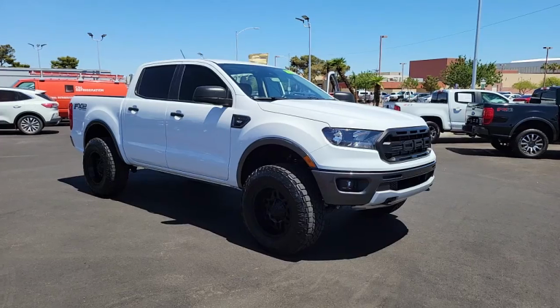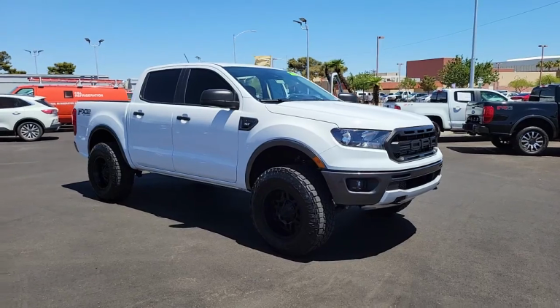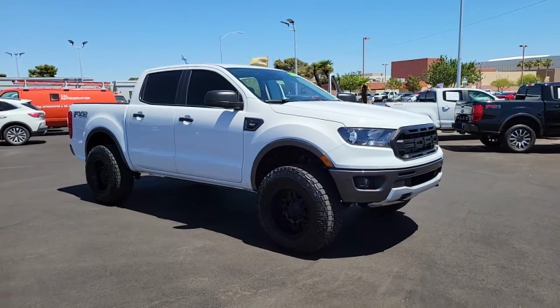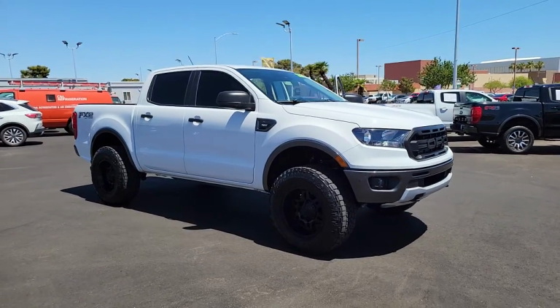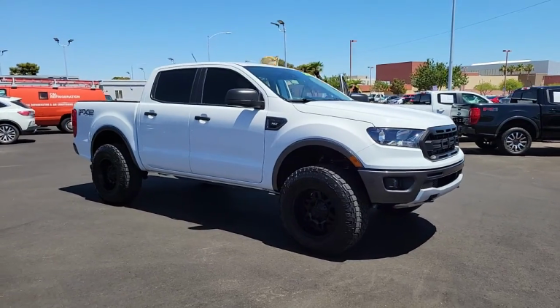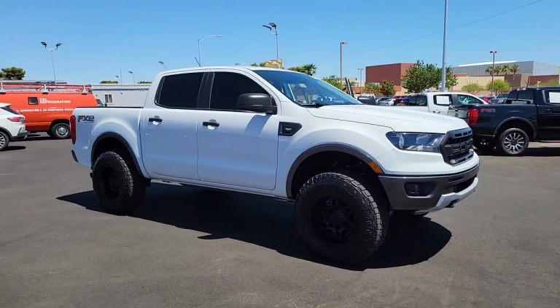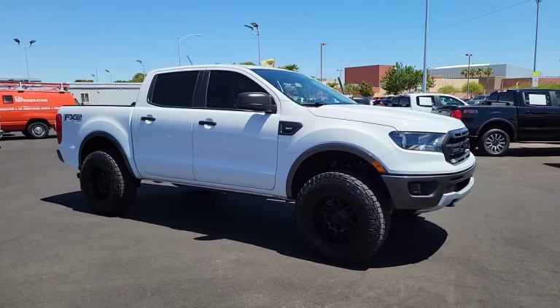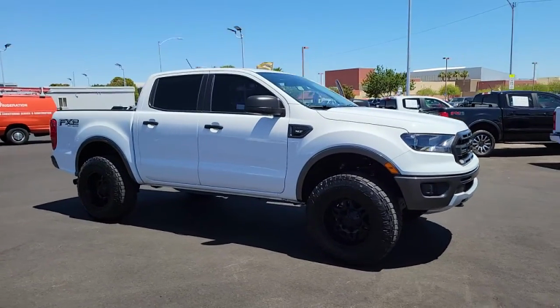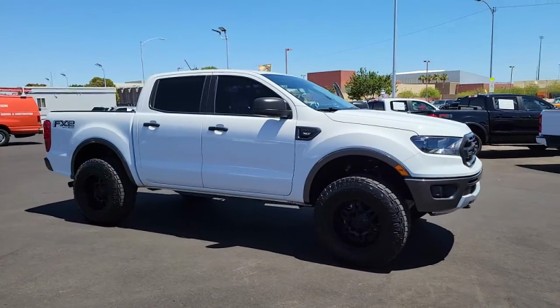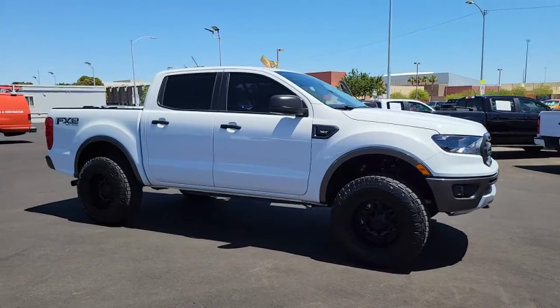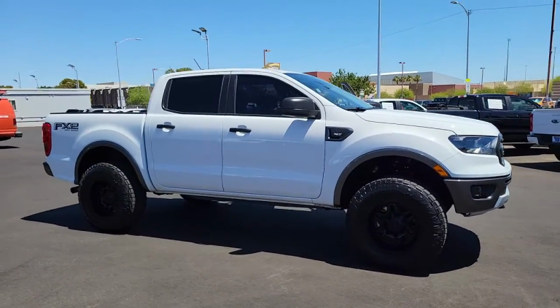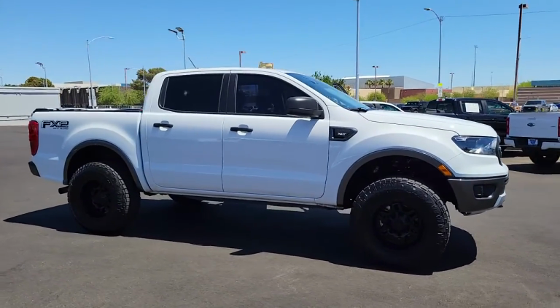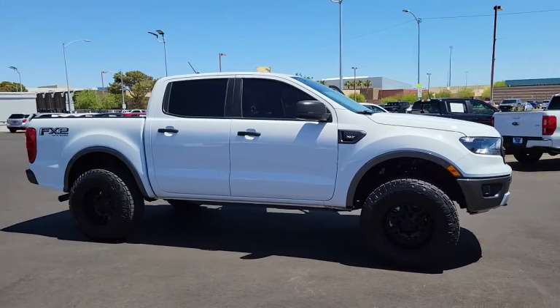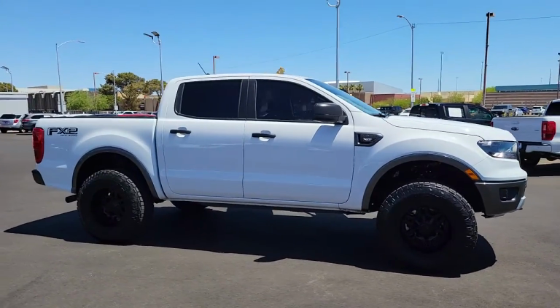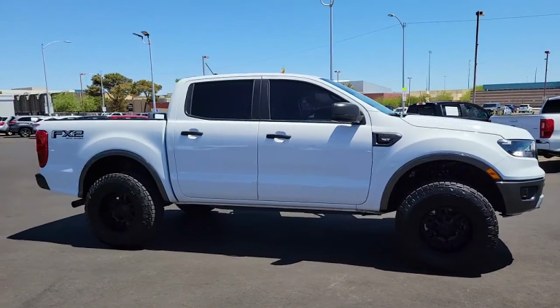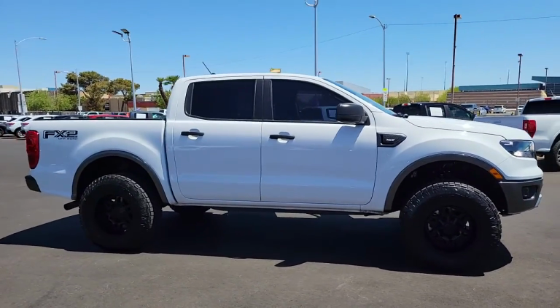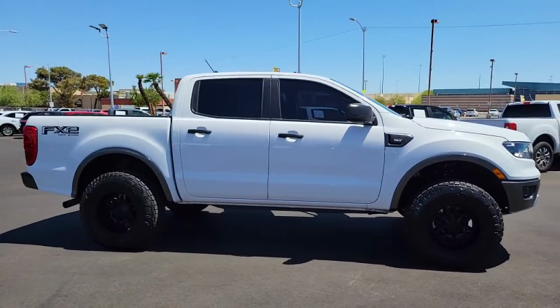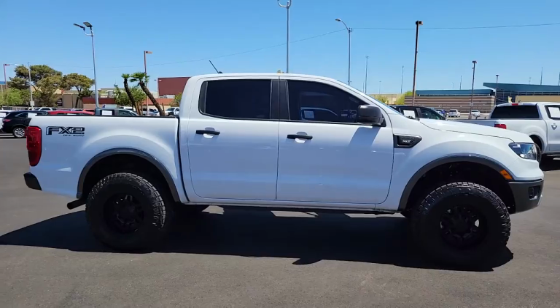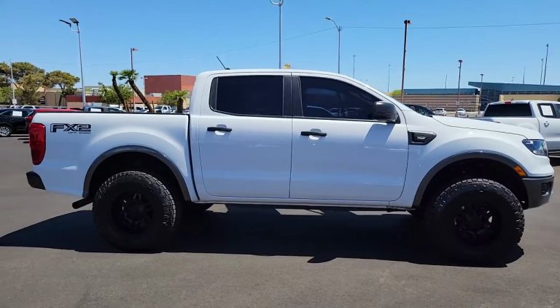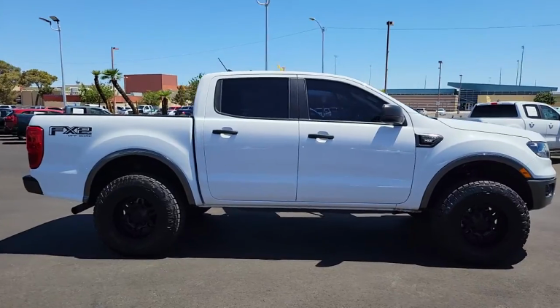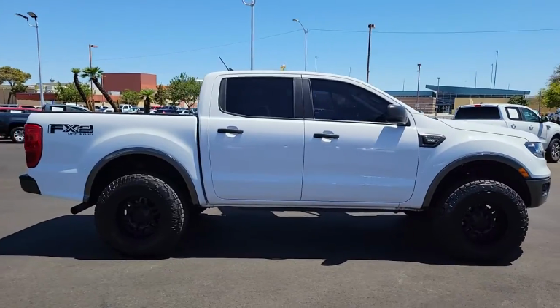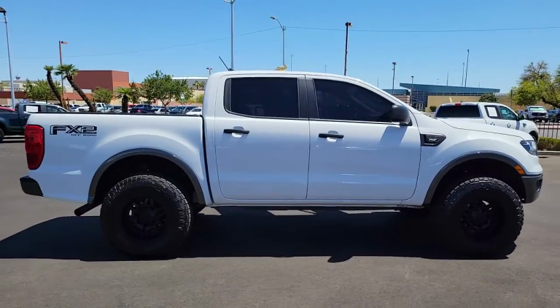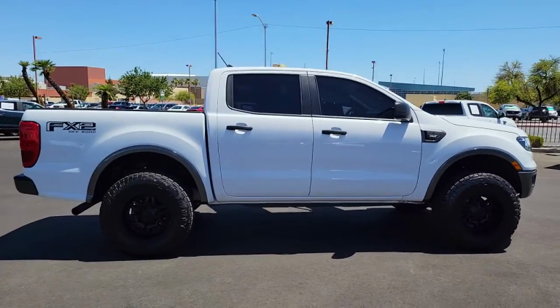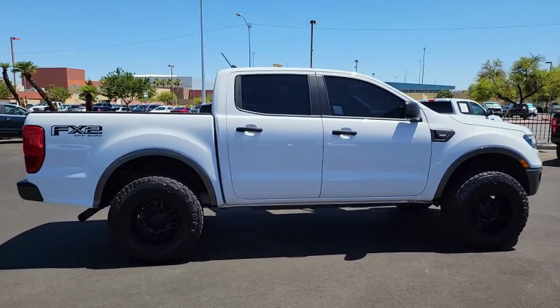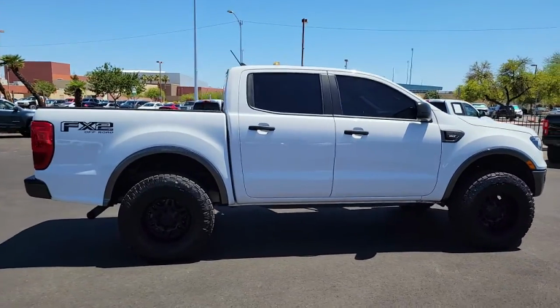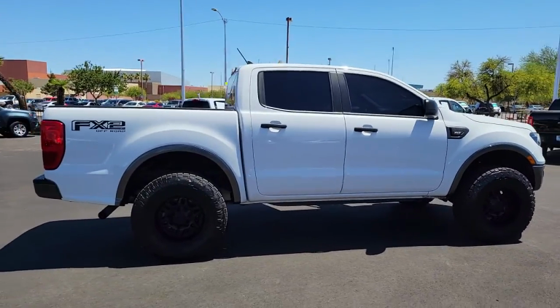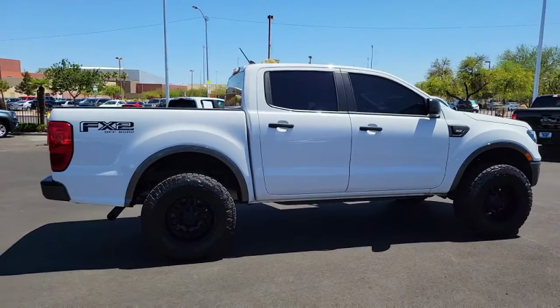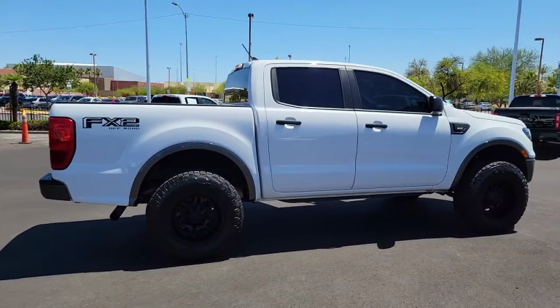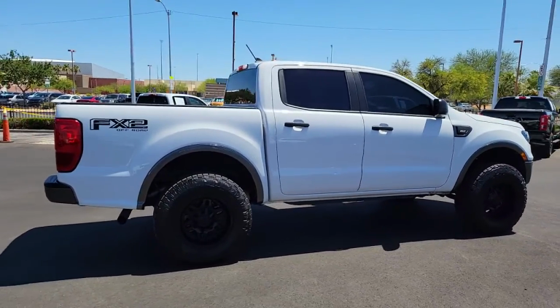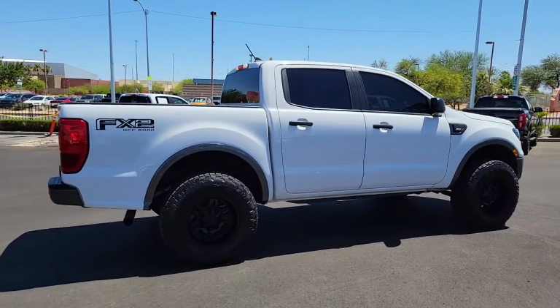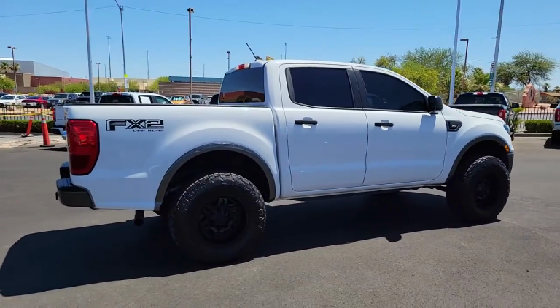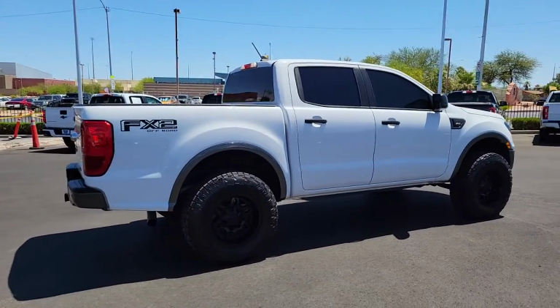You'll have love at first sight with the 2020 Ford Ranger. This vehicle still has fewer than 25,000 miles on the clock, so it won't last long.